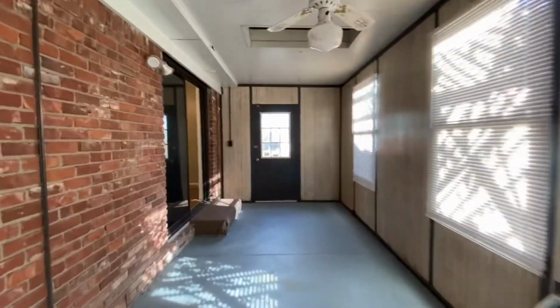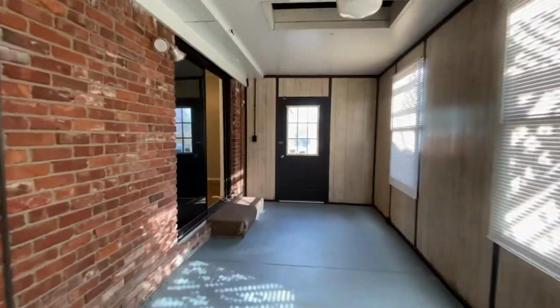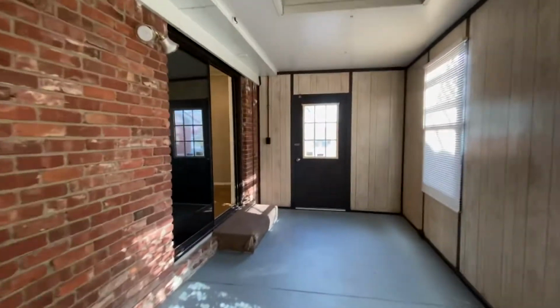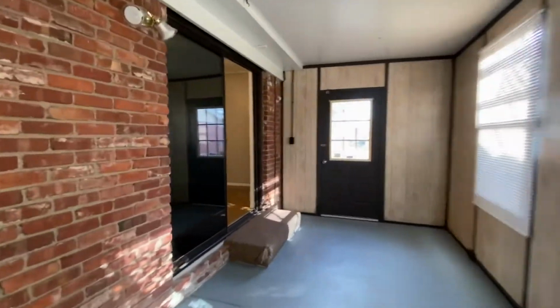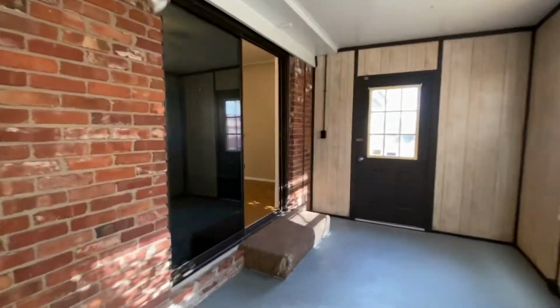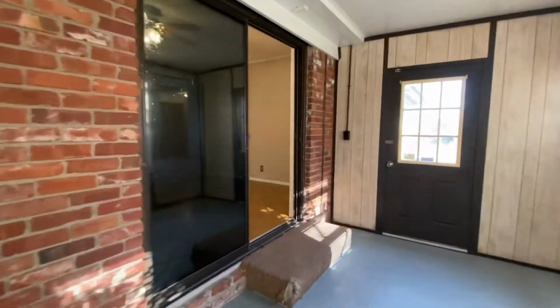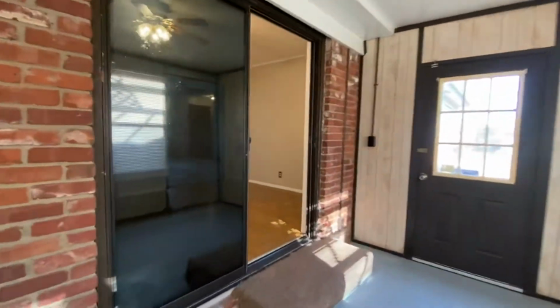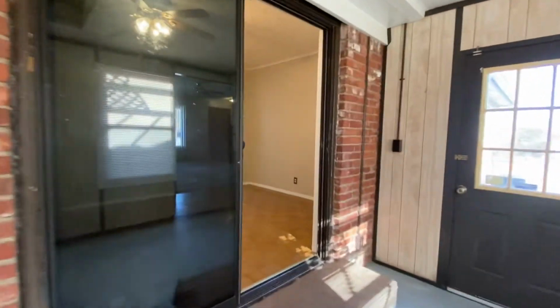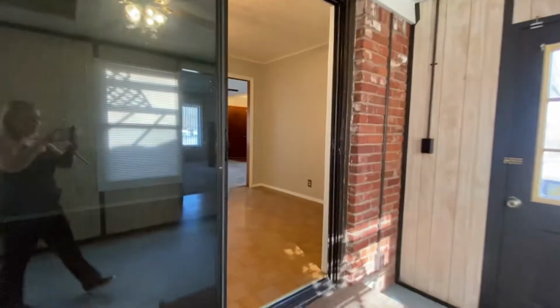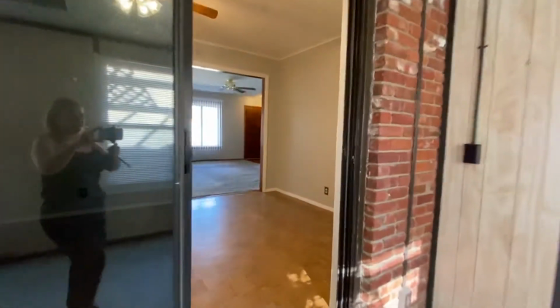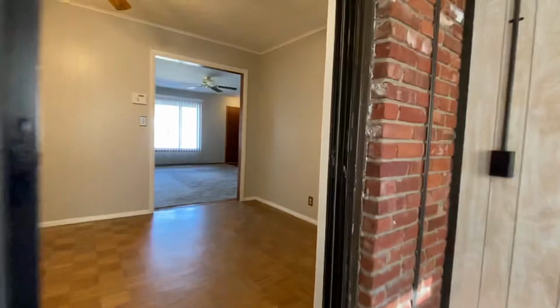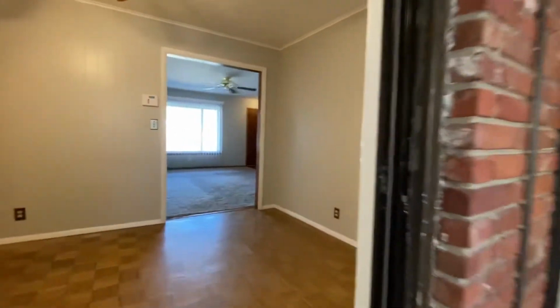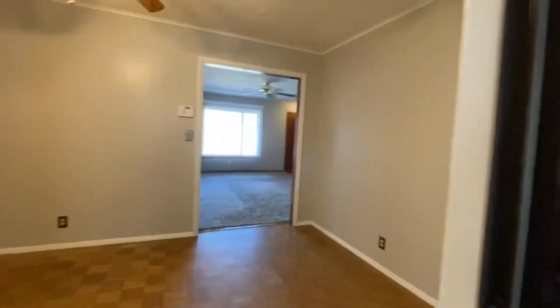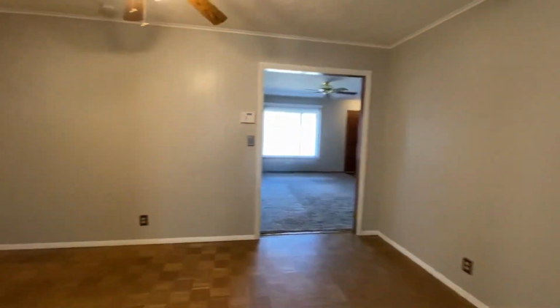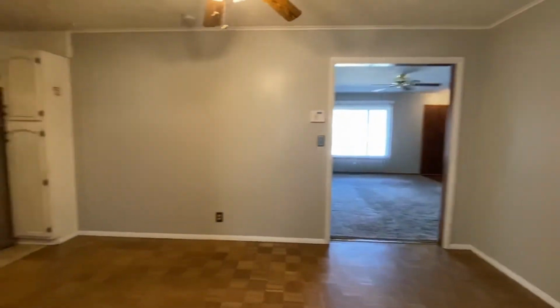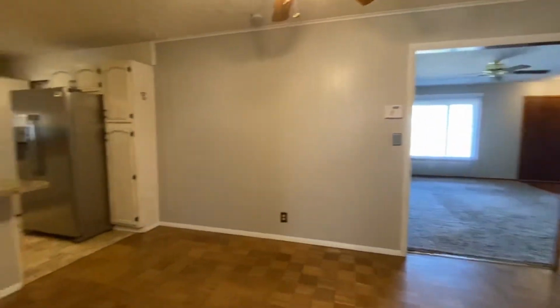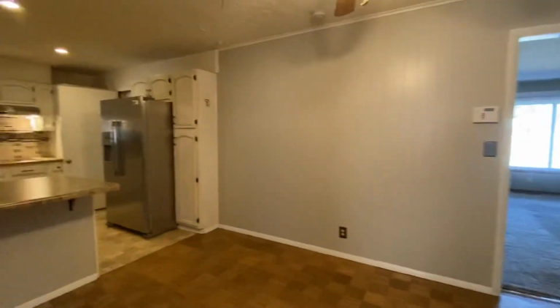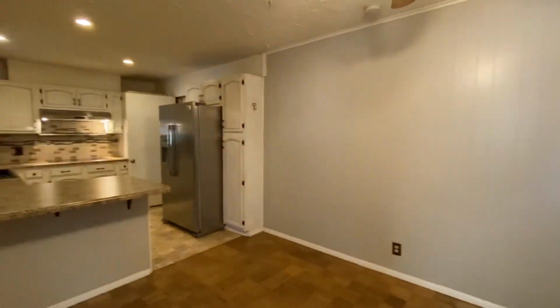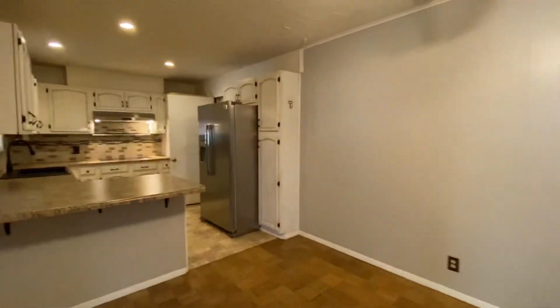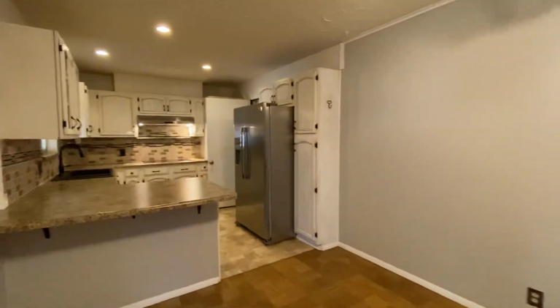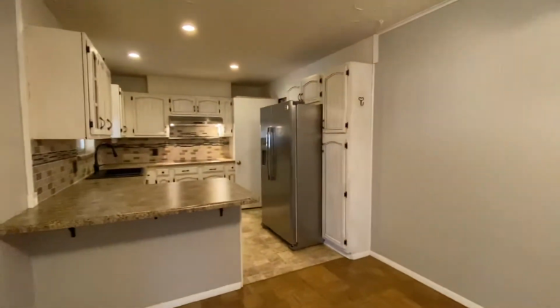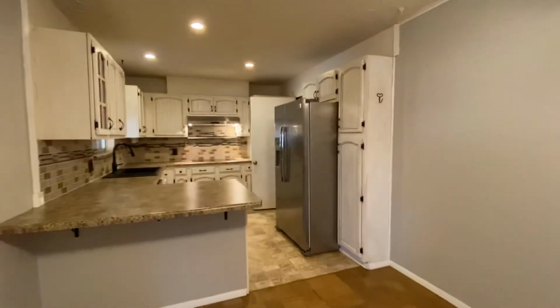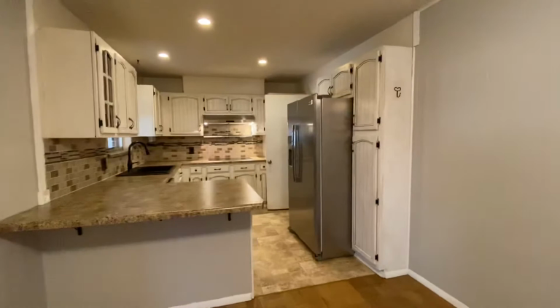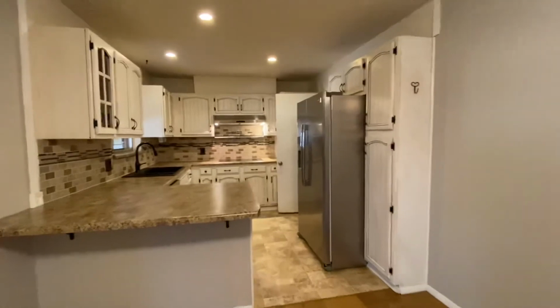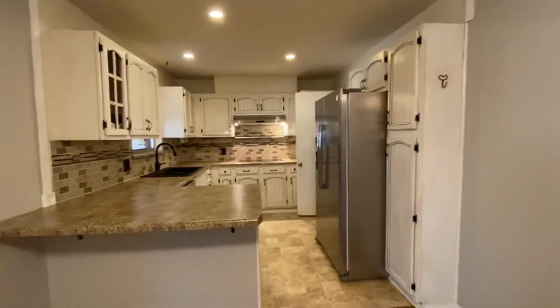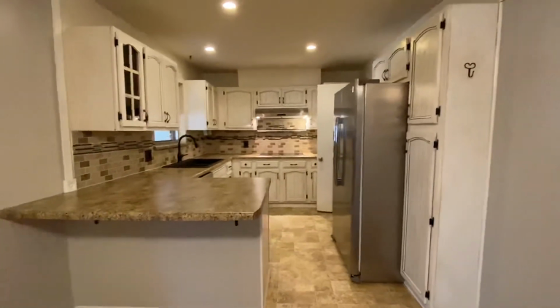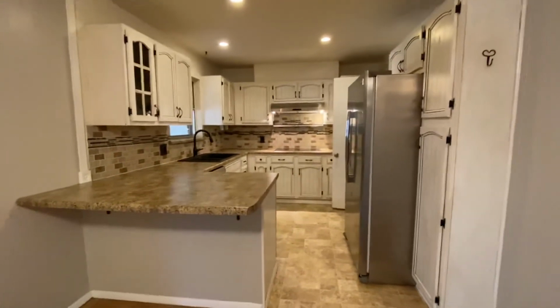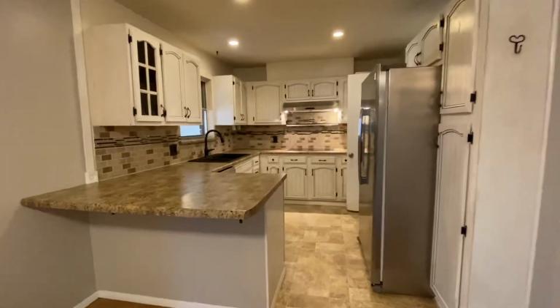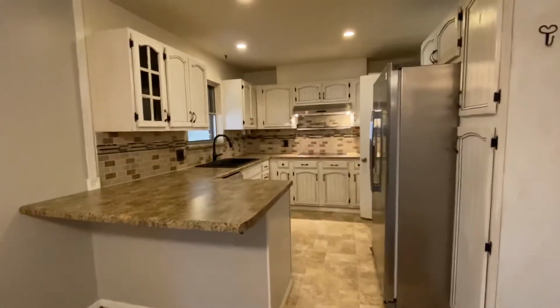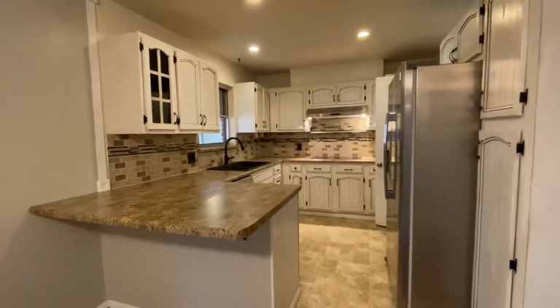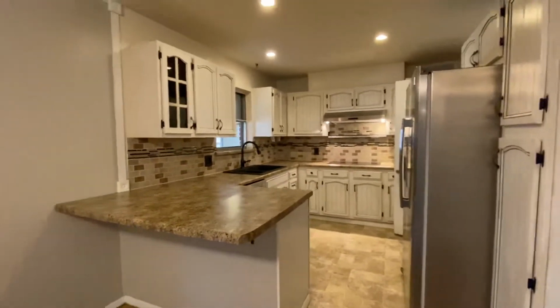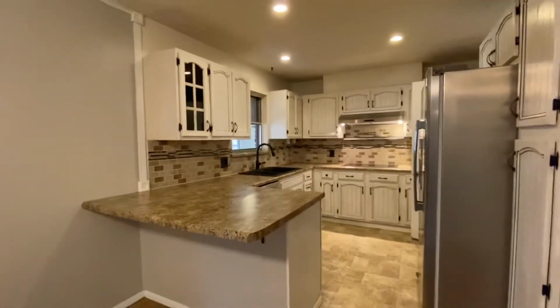We're walking back through one more time — right back into that pretty kitchen. If you have any questions about this house, give us a call at 918-991-6722.